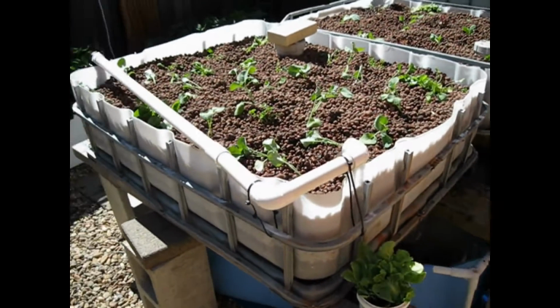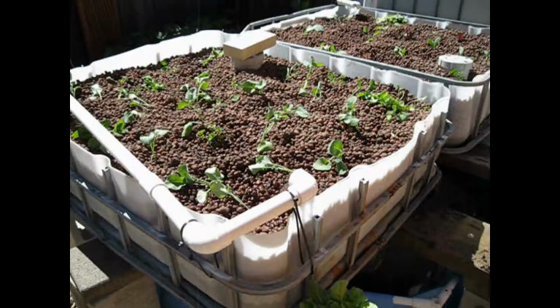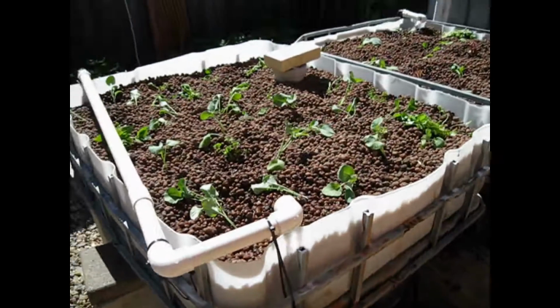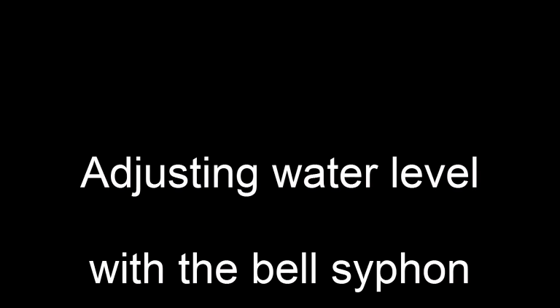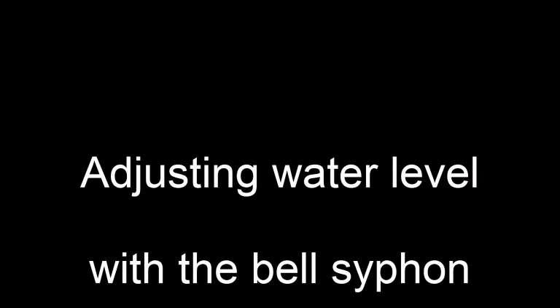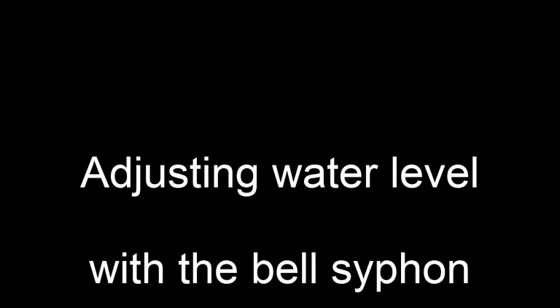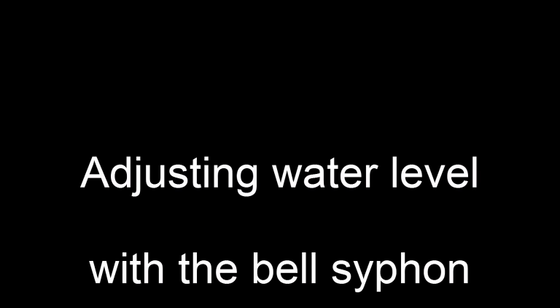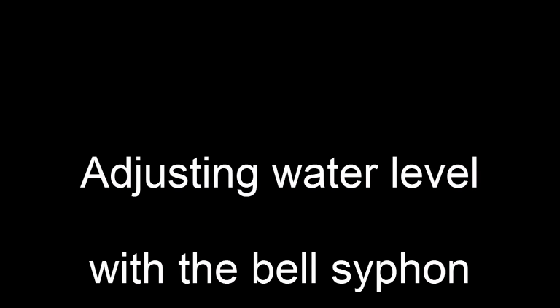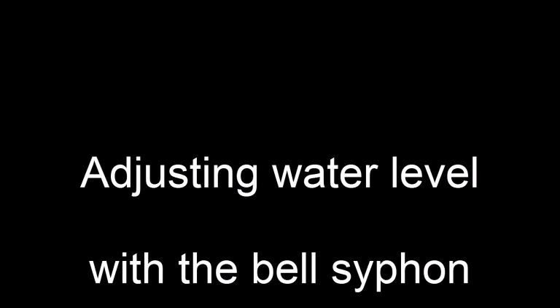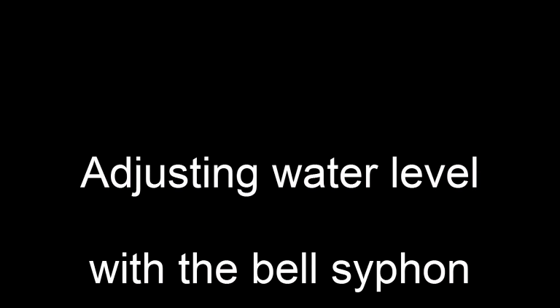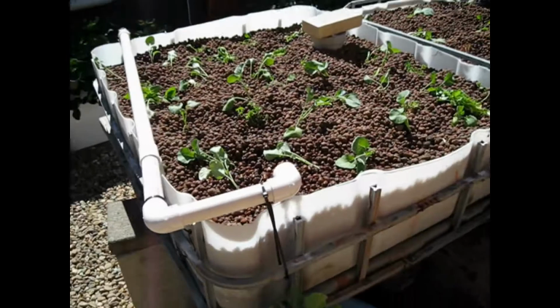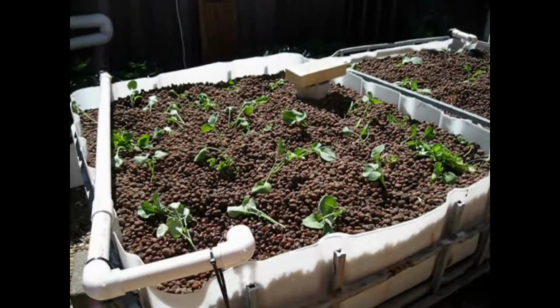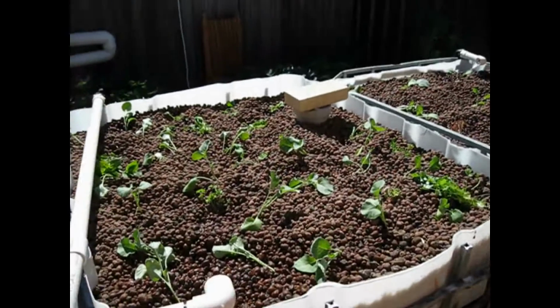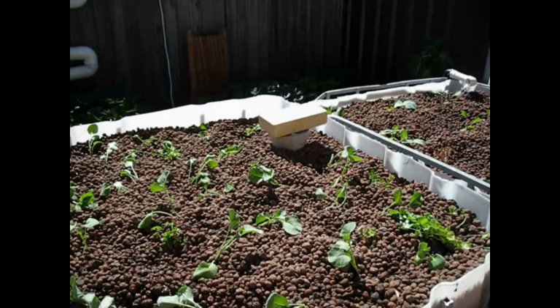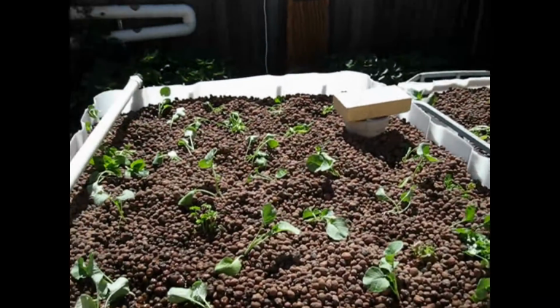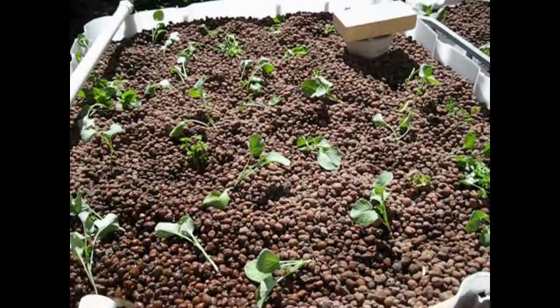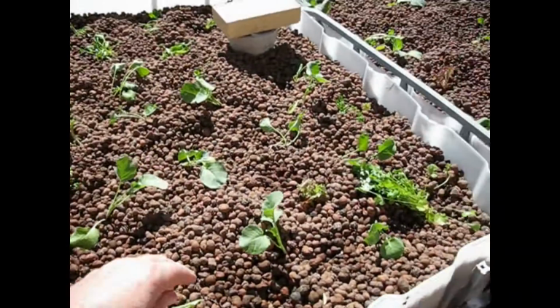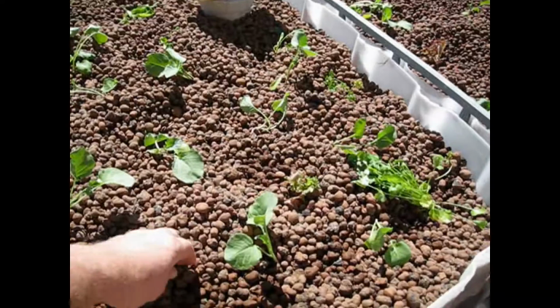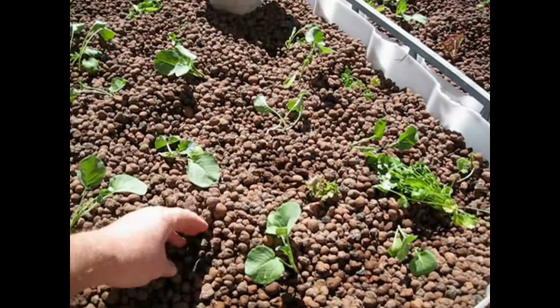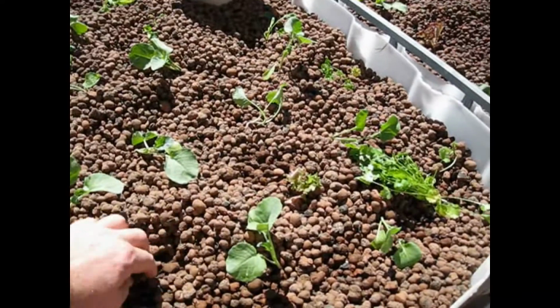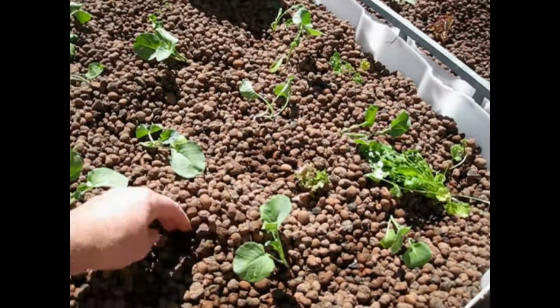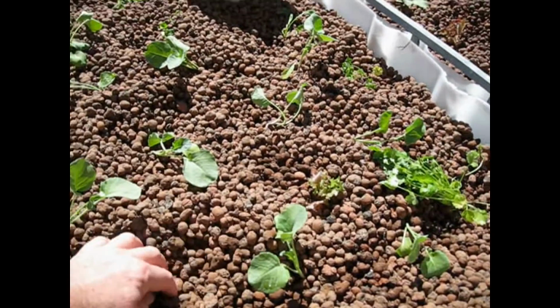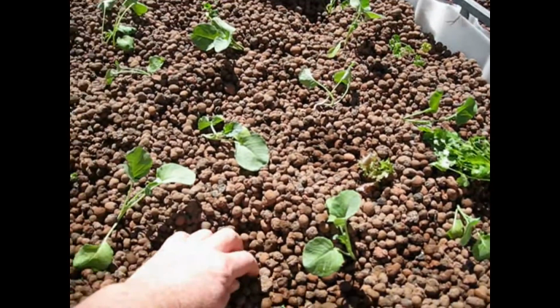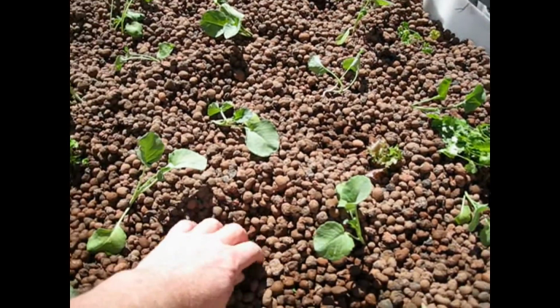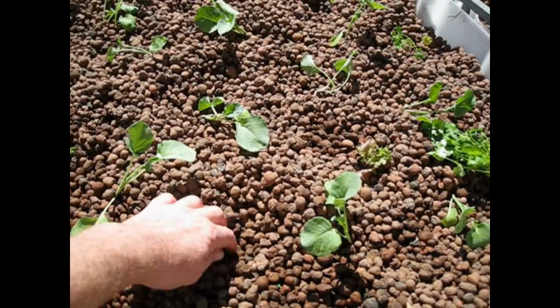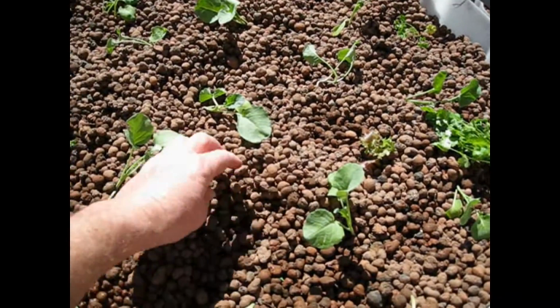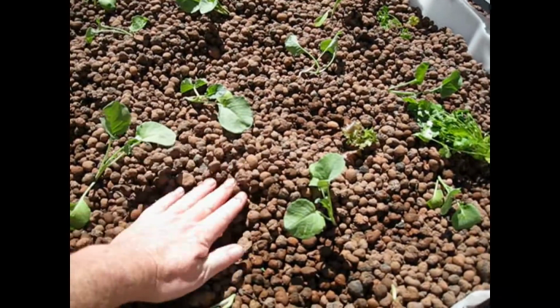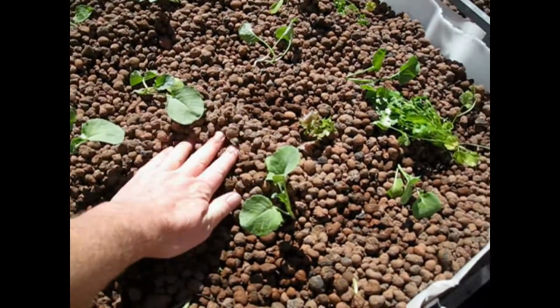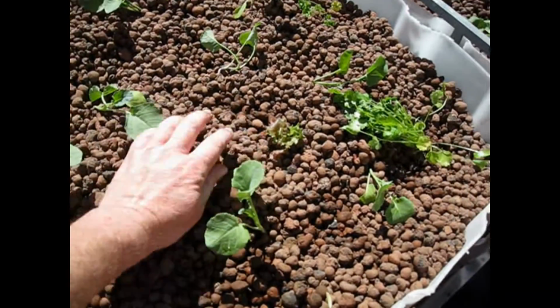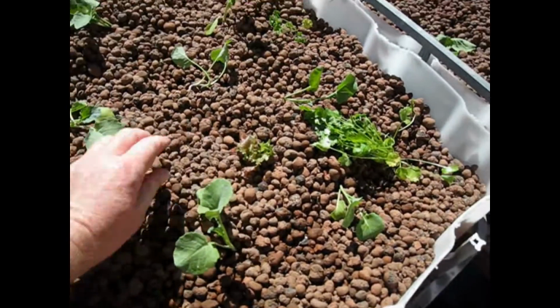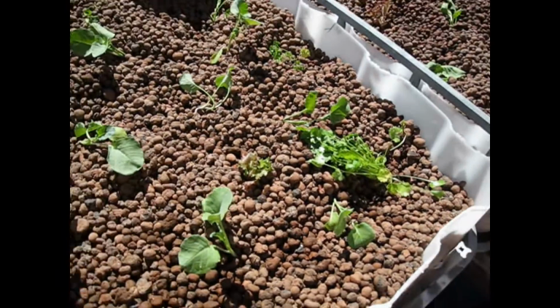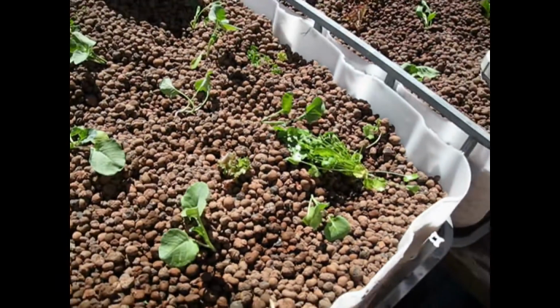There we go — I planted them. Now what I've found is with this bed, the level of the water was too low, so I've had to raise the water level.